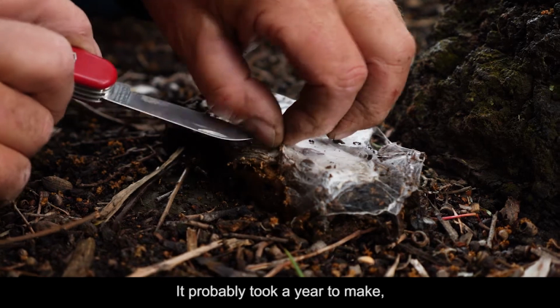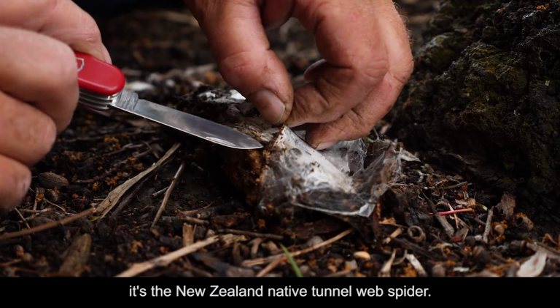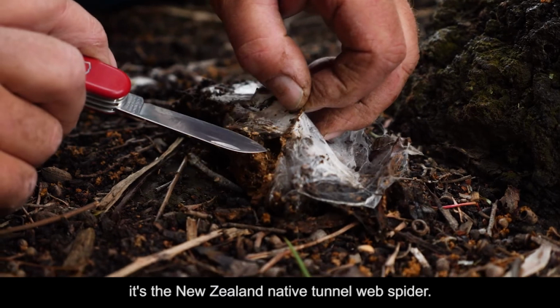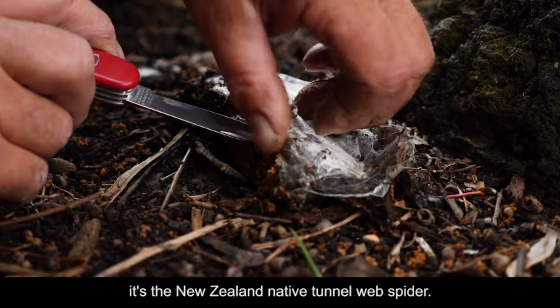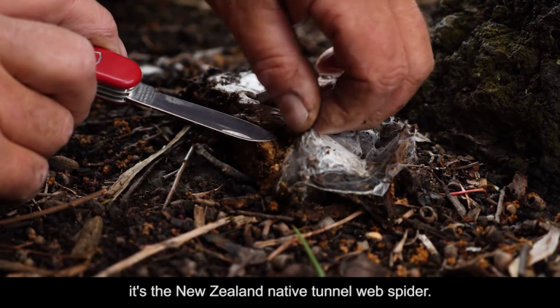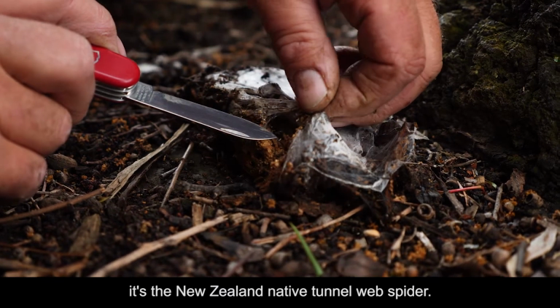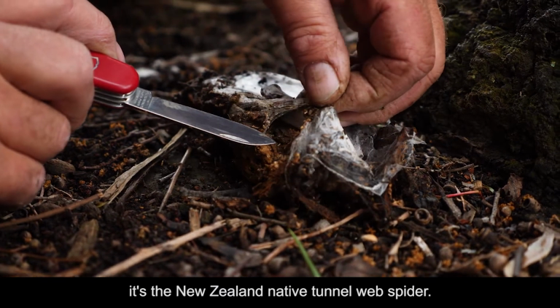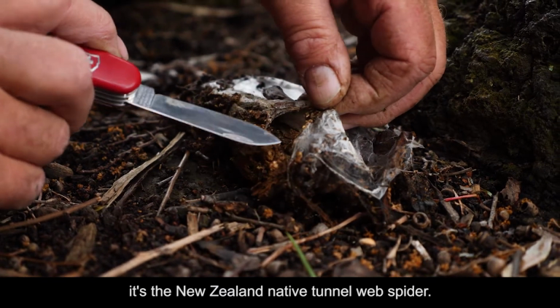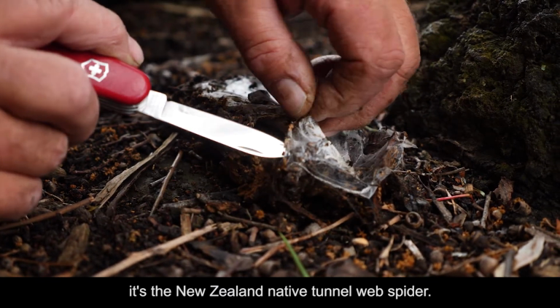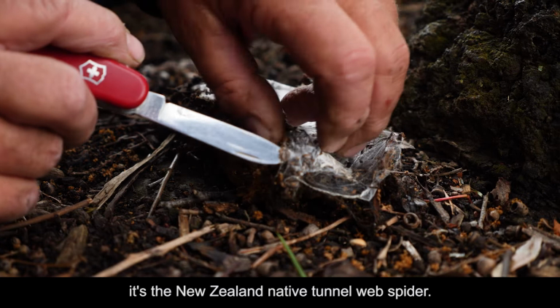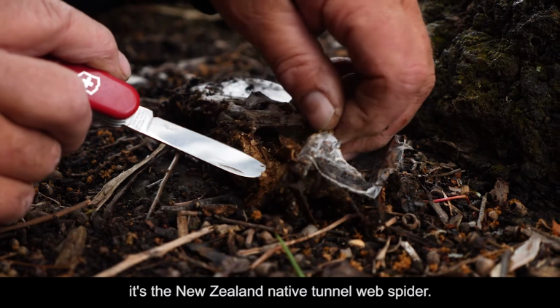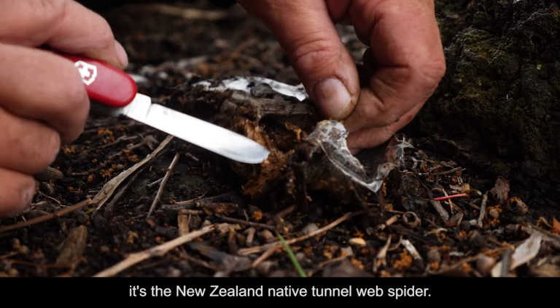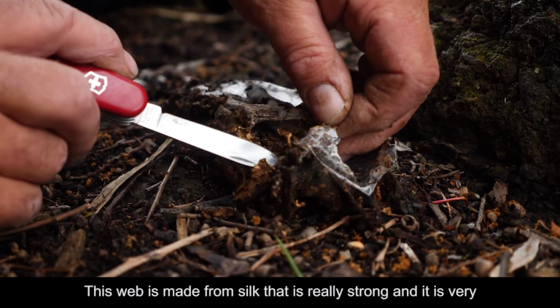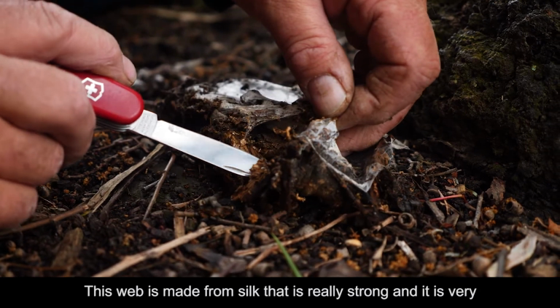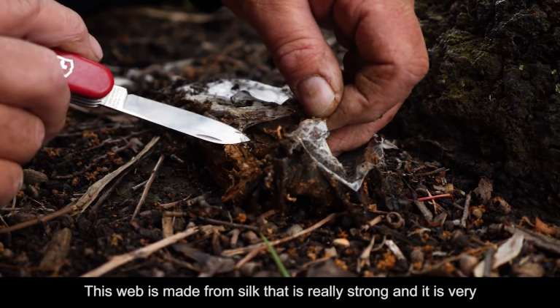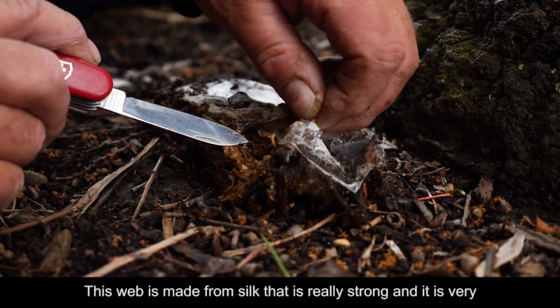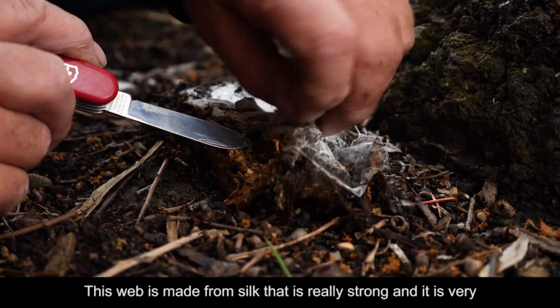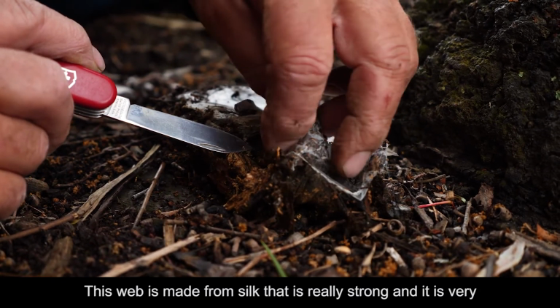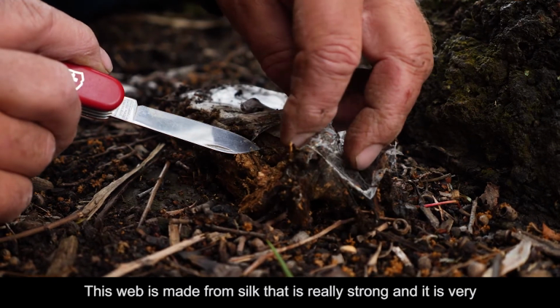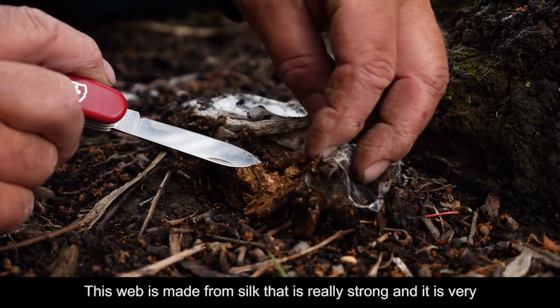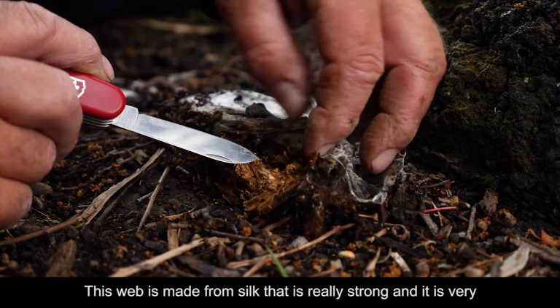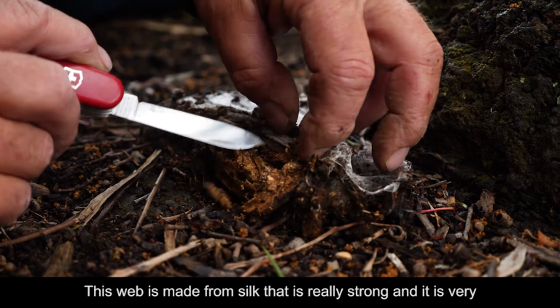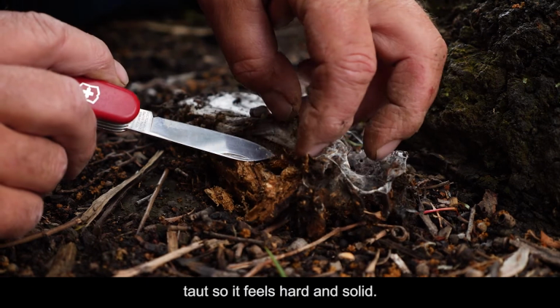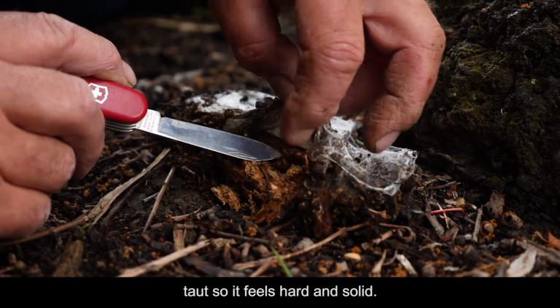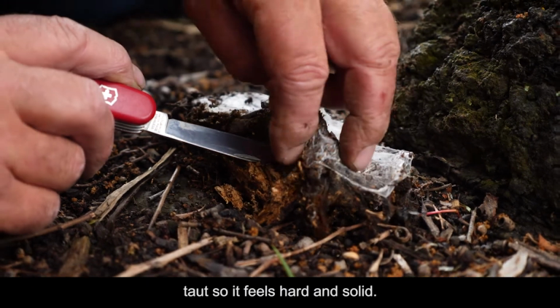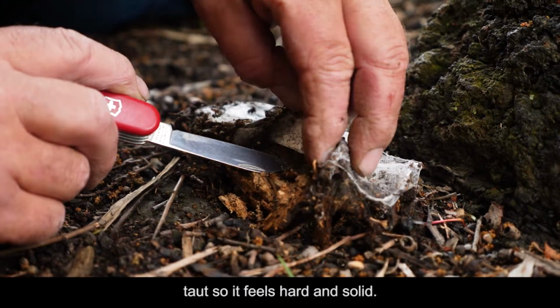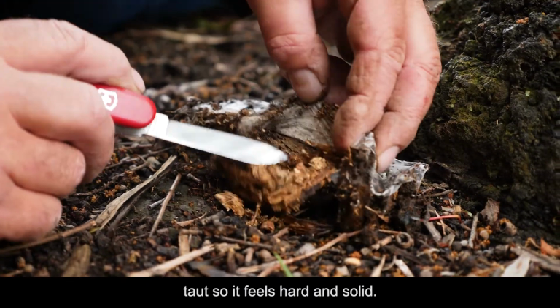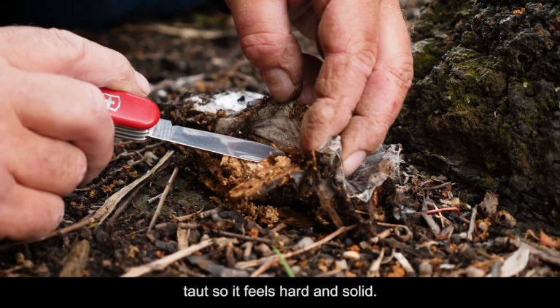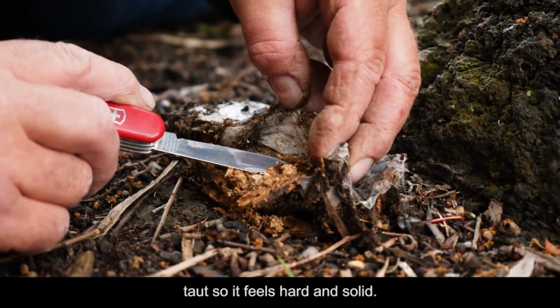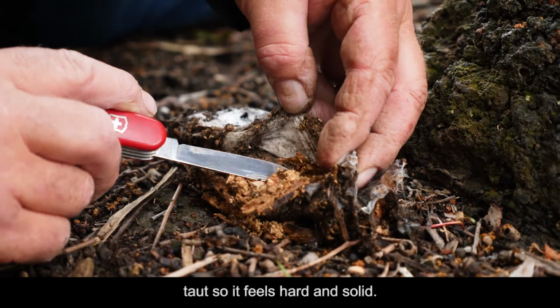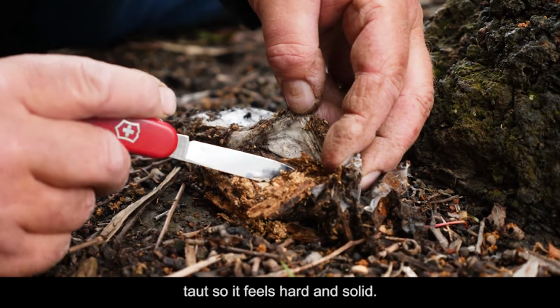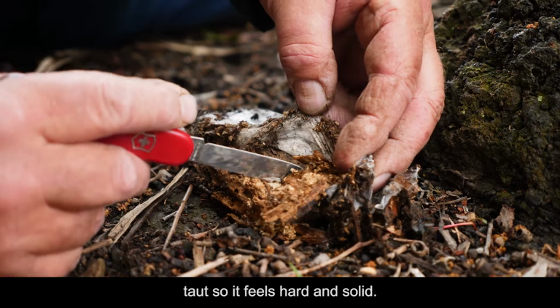It's the New Zealand native tunnel web spider. This web is made from silk that is really strong and it is very taut so it feels hard and solid.